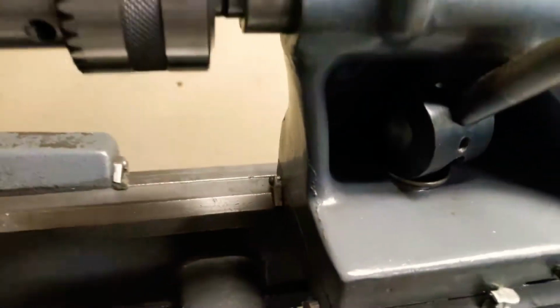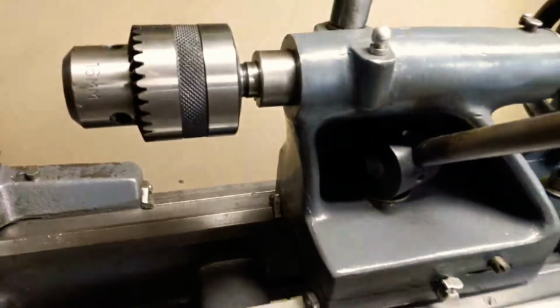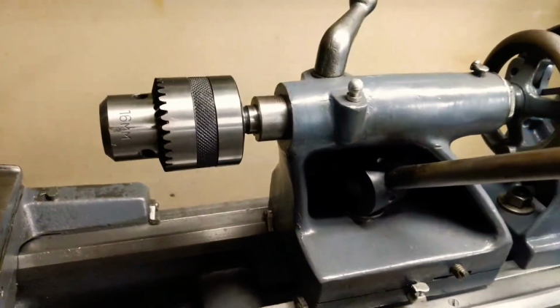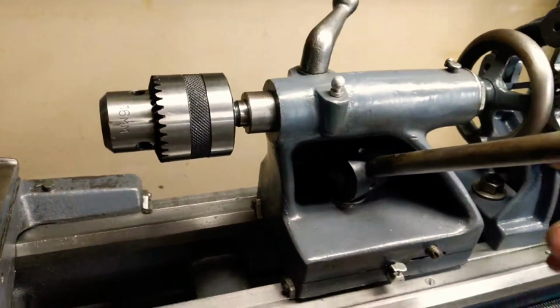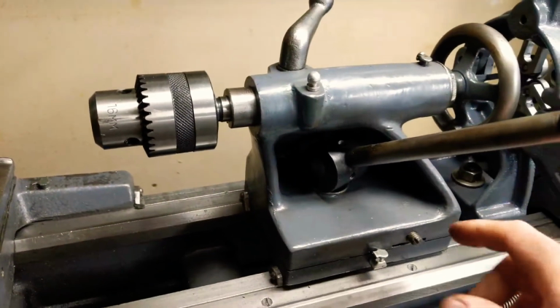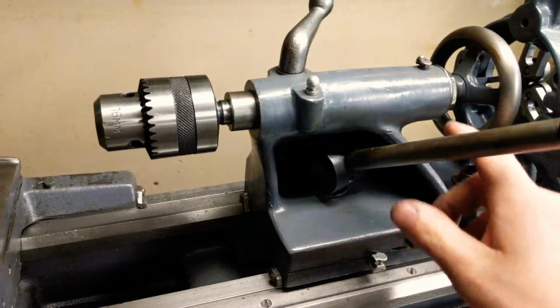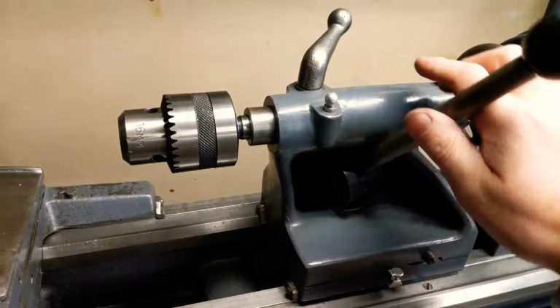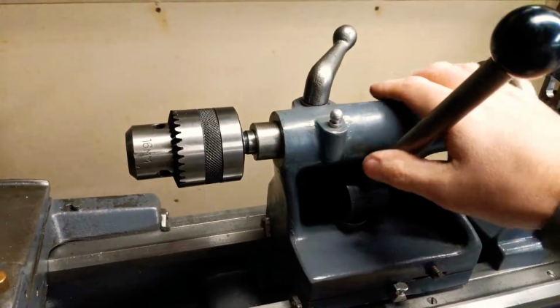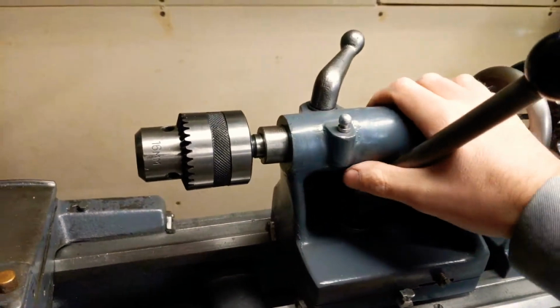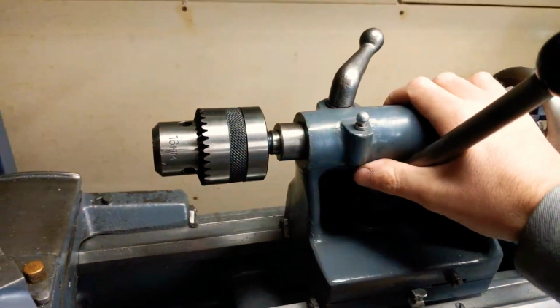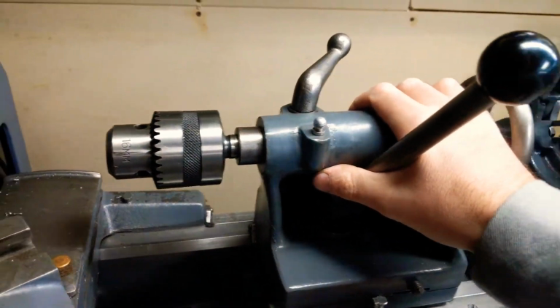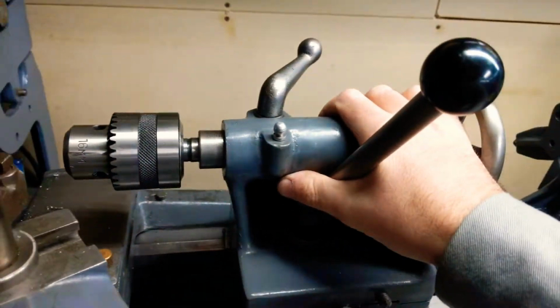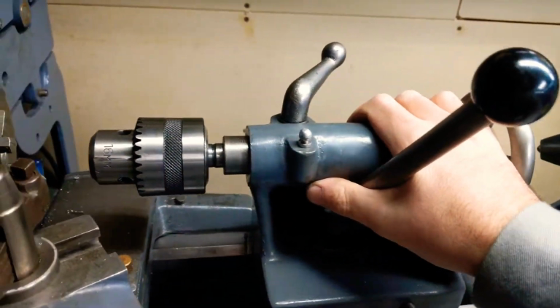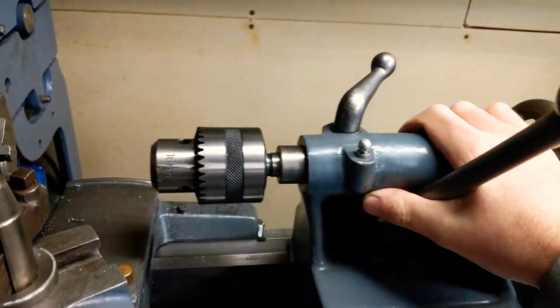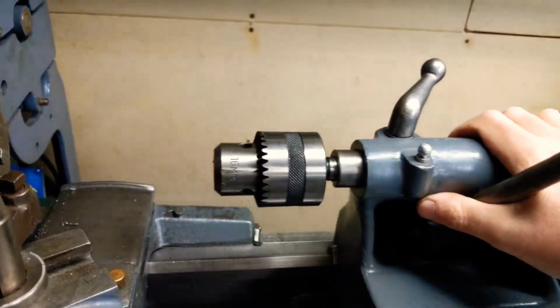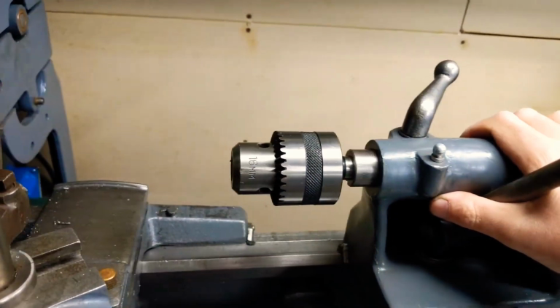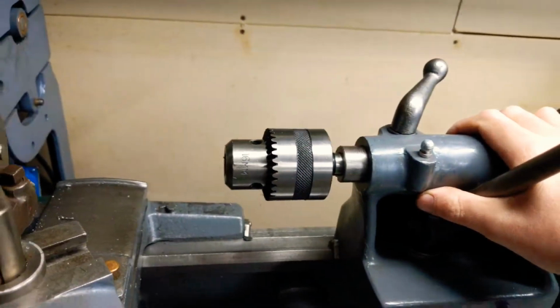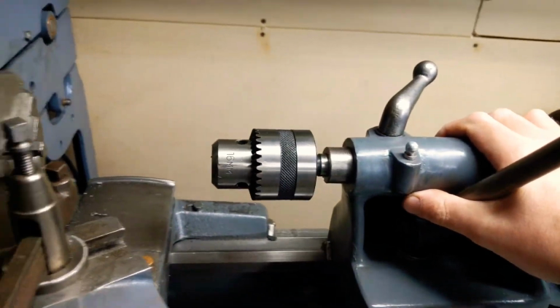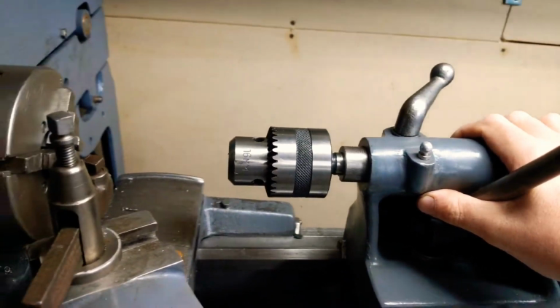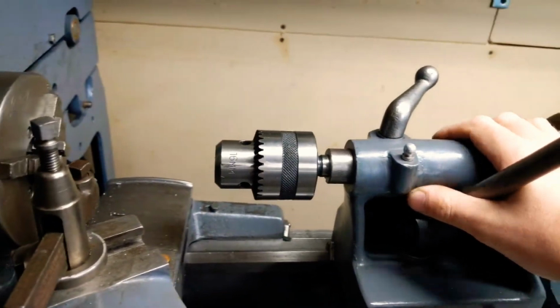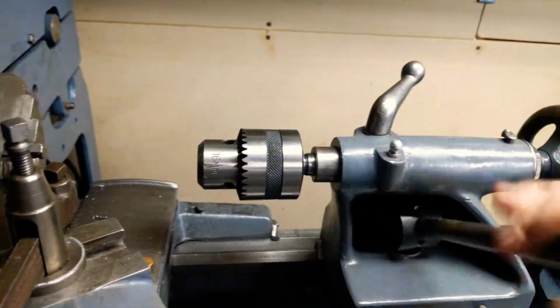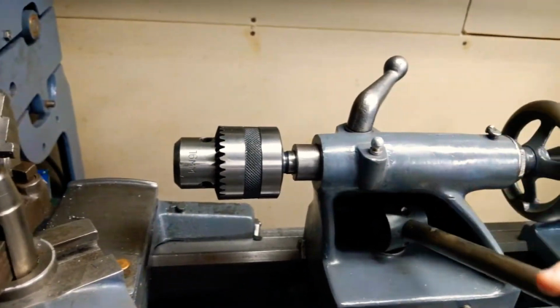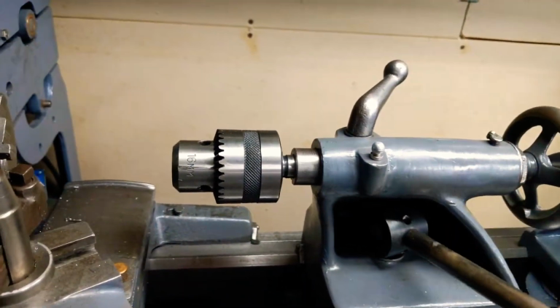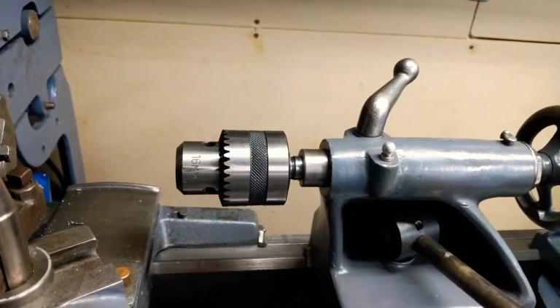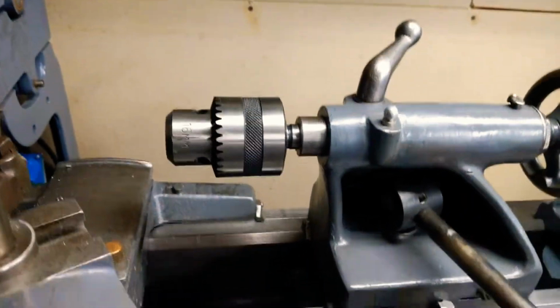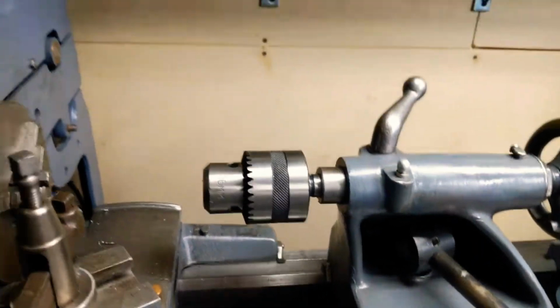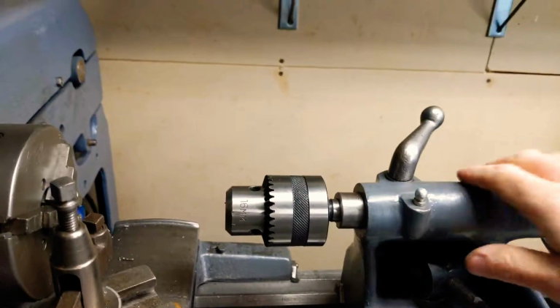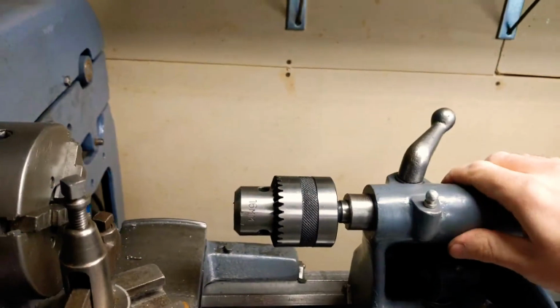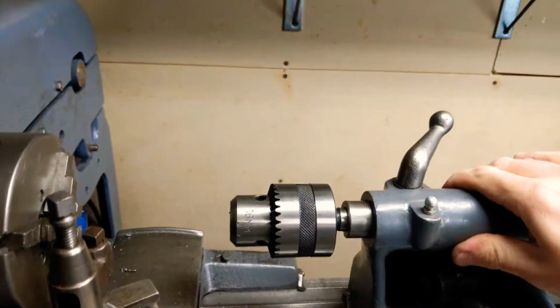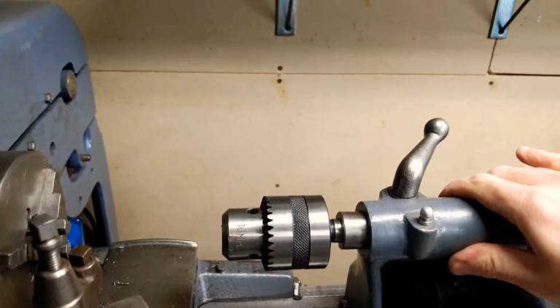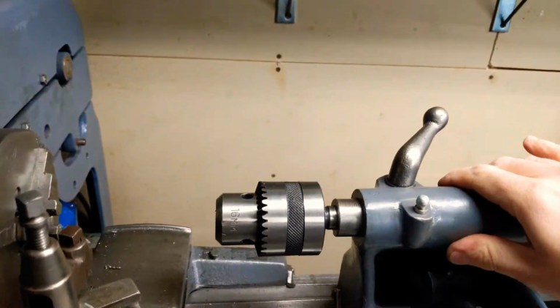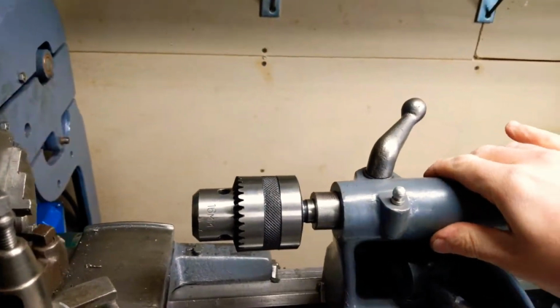What this allows you to do is have free movement of your tailstock to get it where you need, and then simply pull the lever to lock it down.